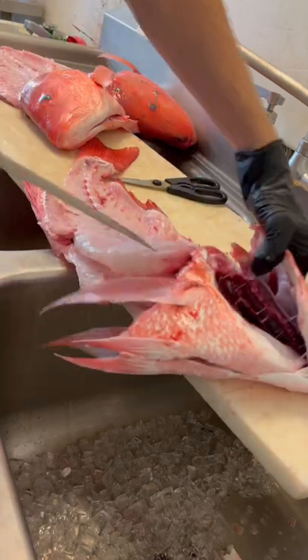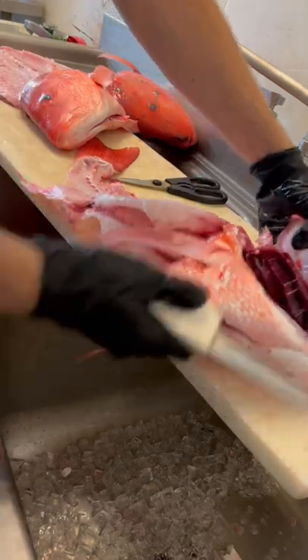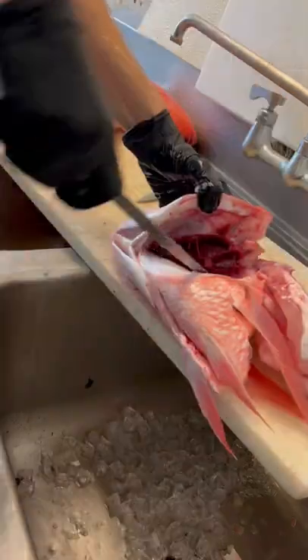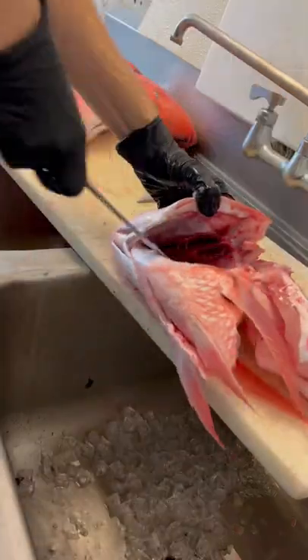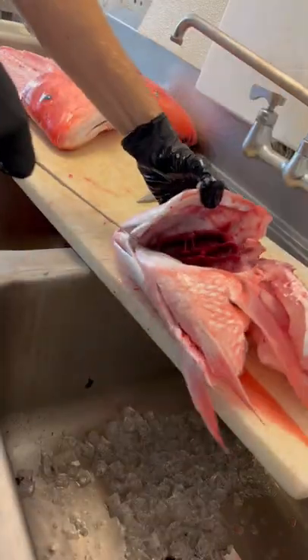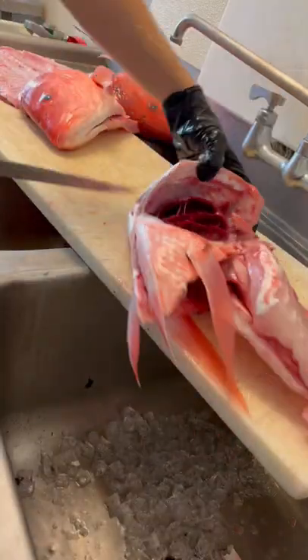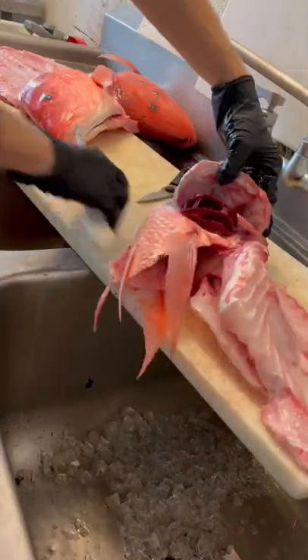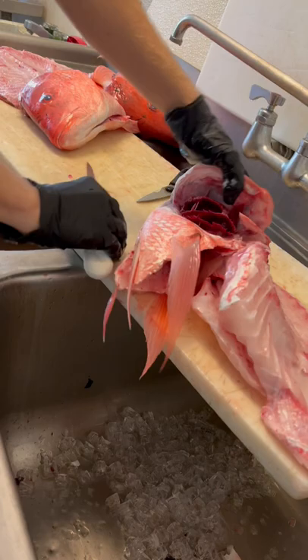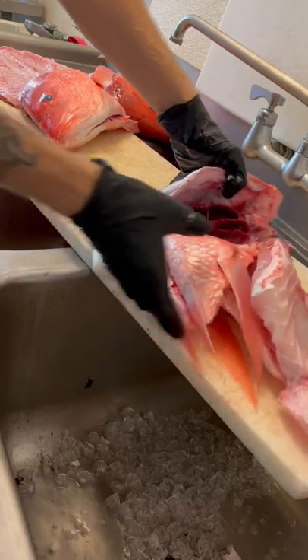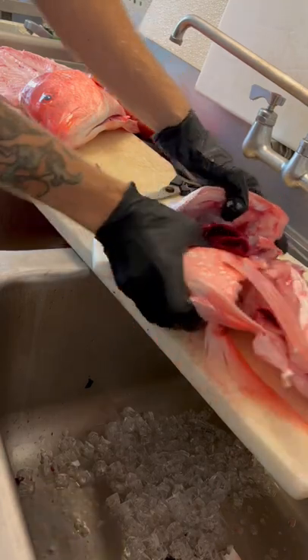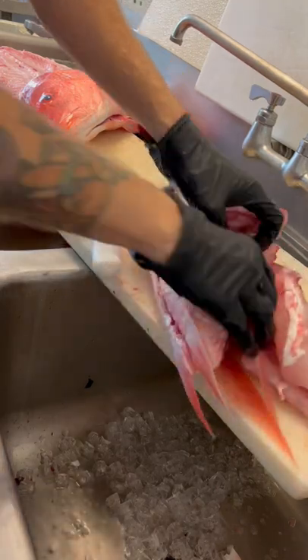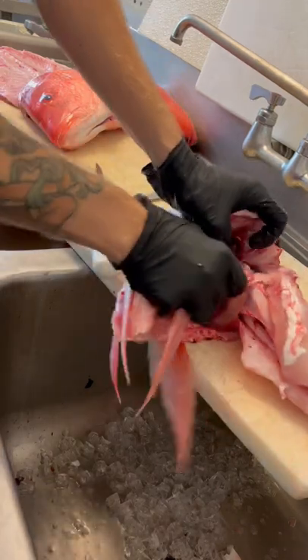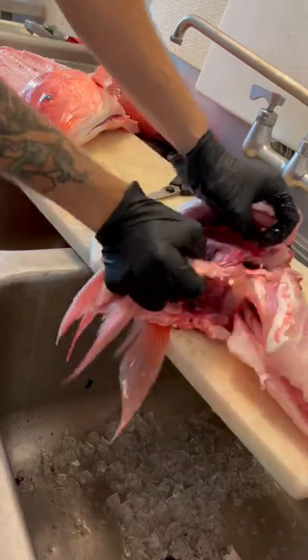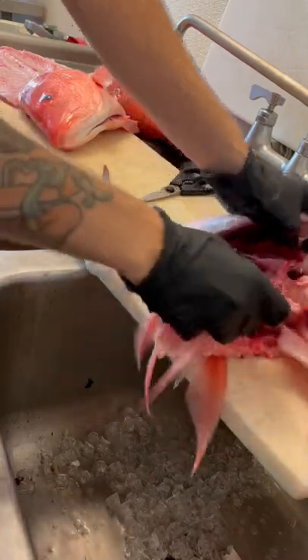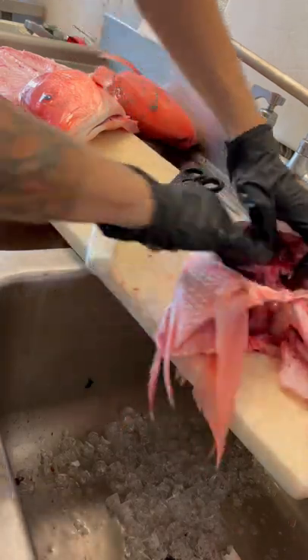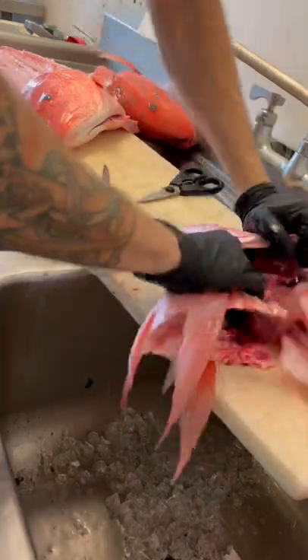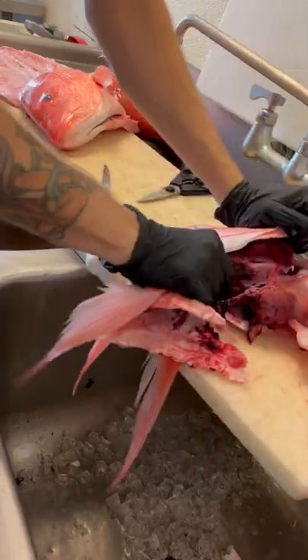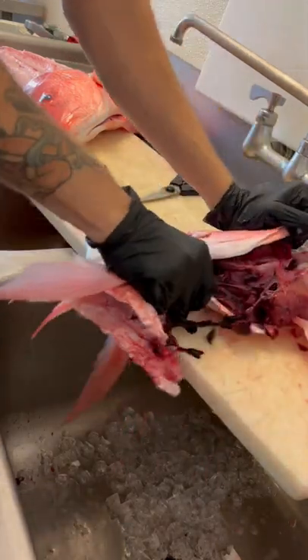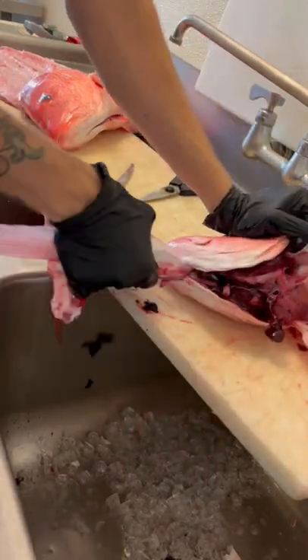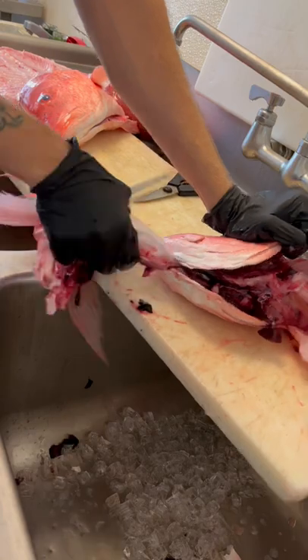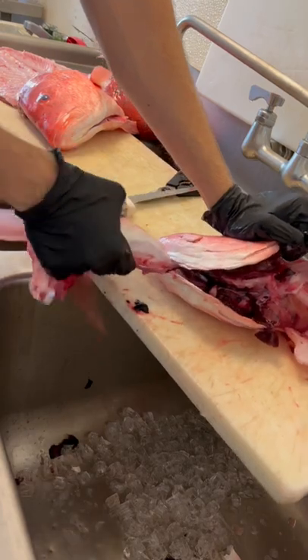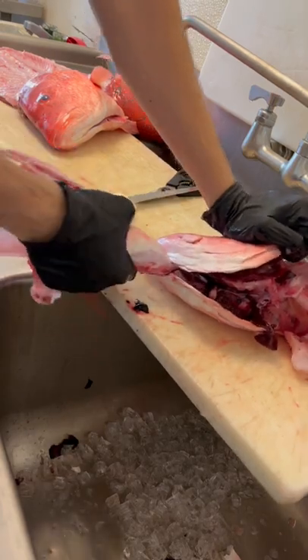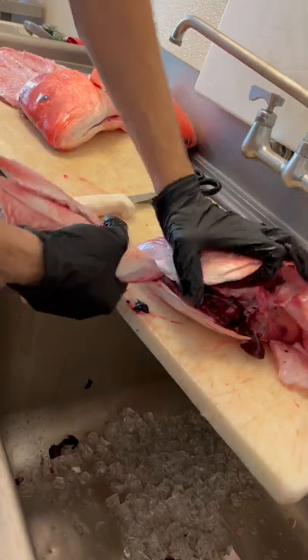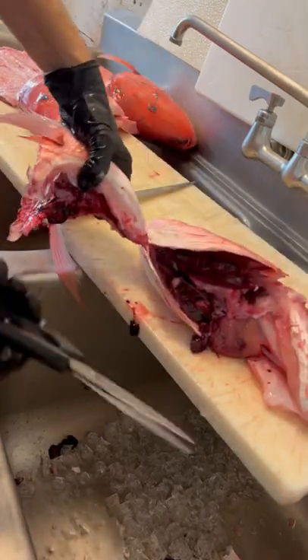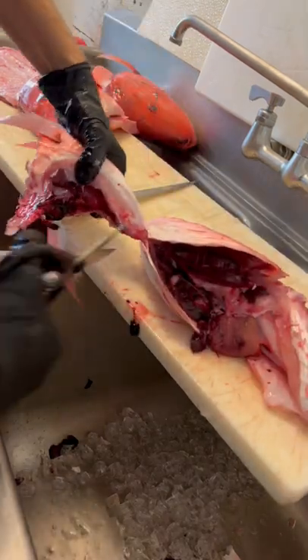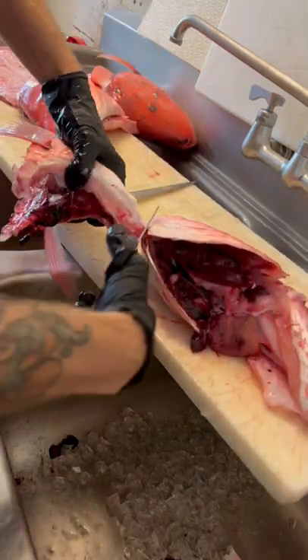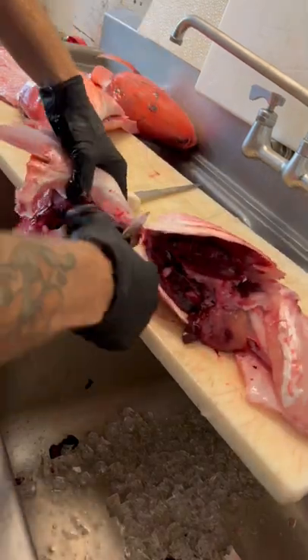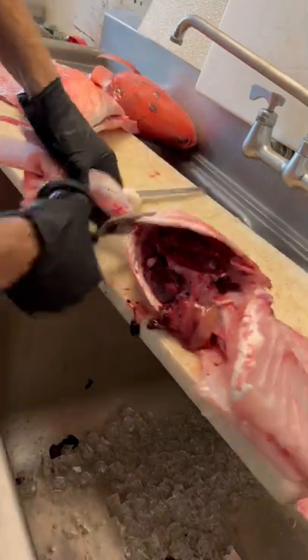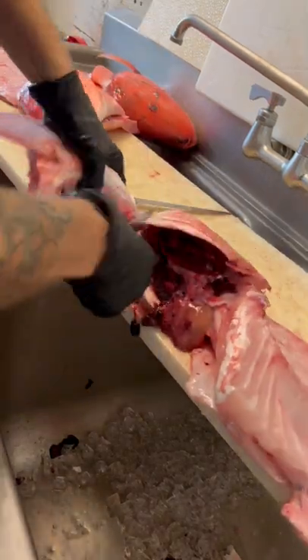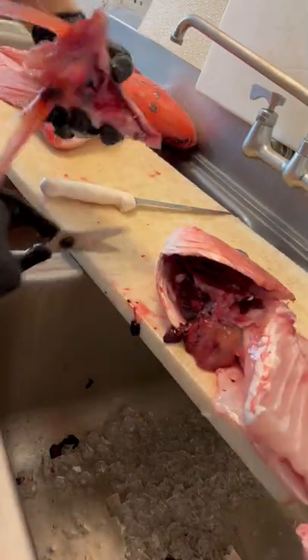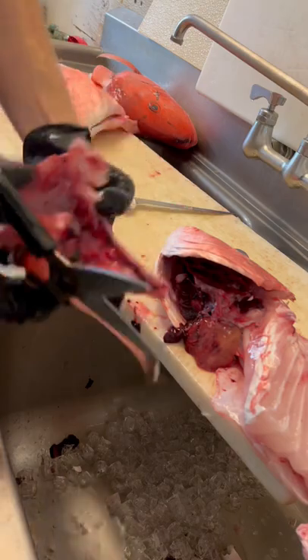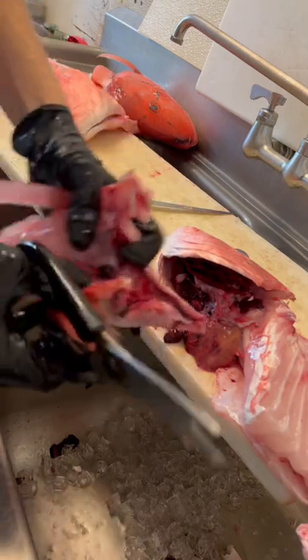Now this is completely separated. Once you get here, I just use kitchen shears — snaps right off. Pretty easy.